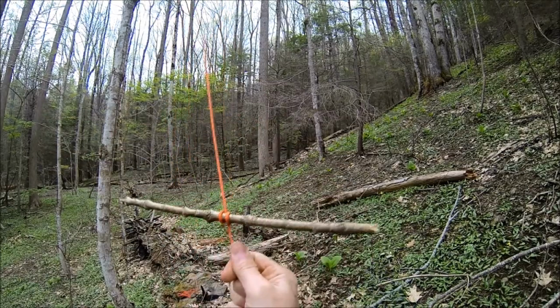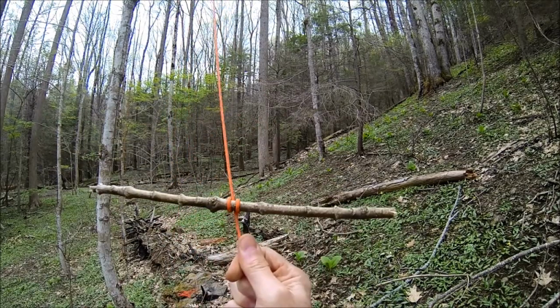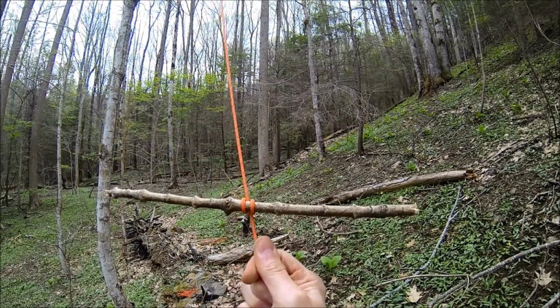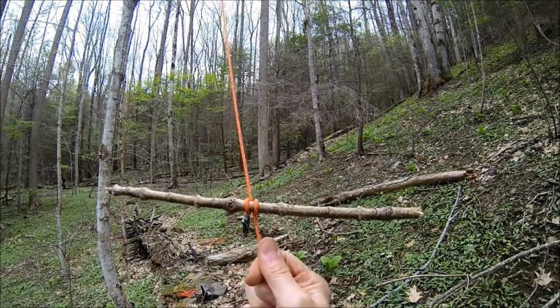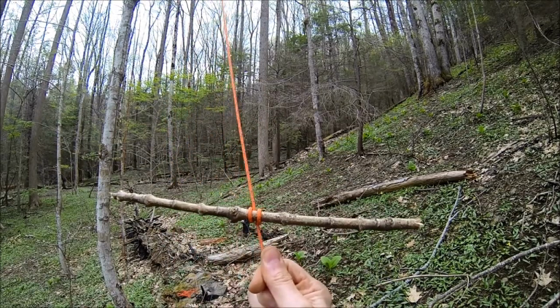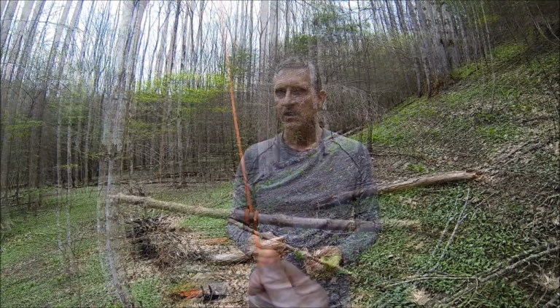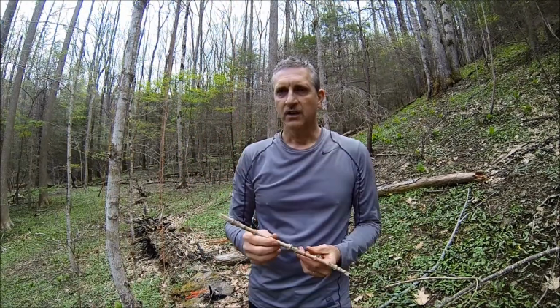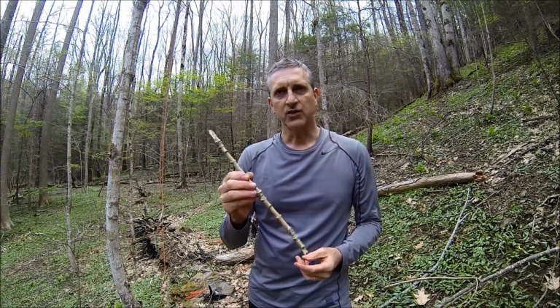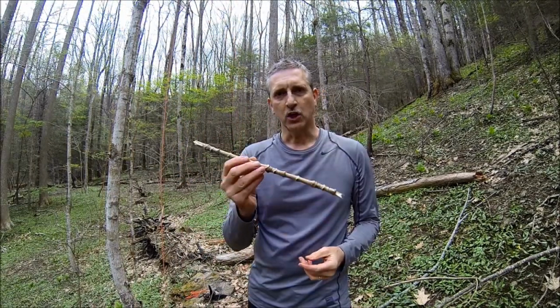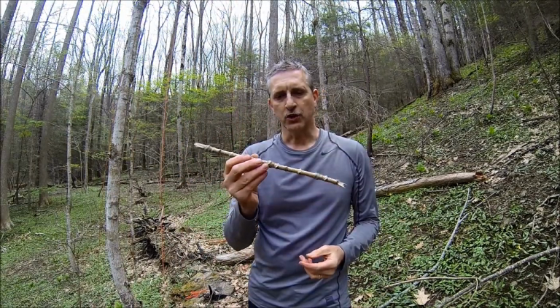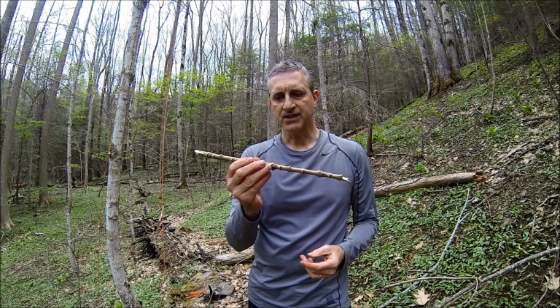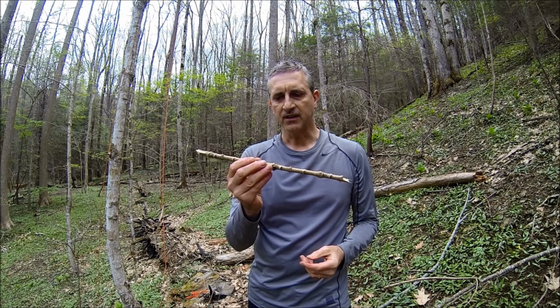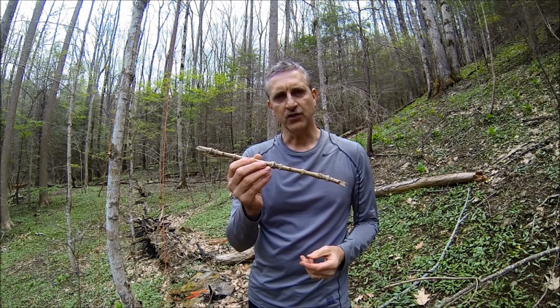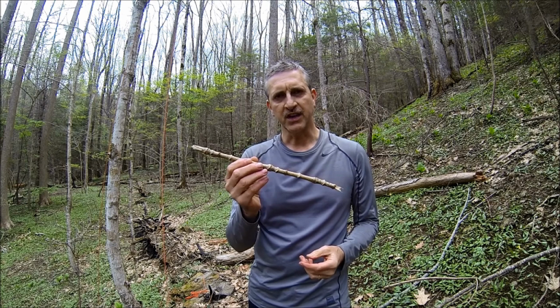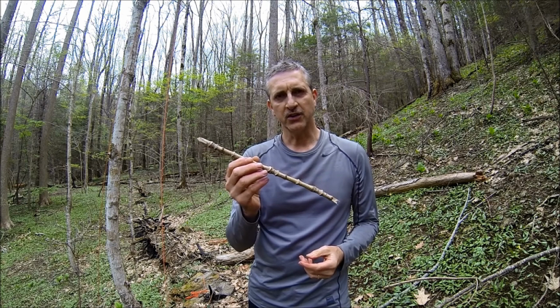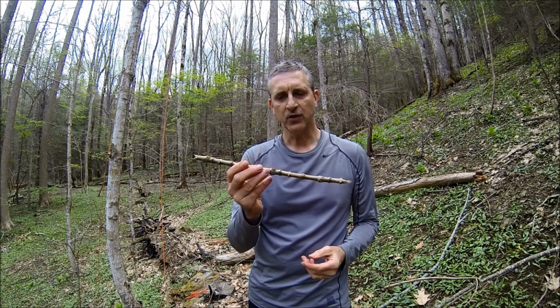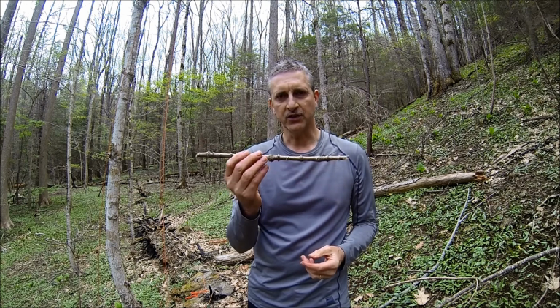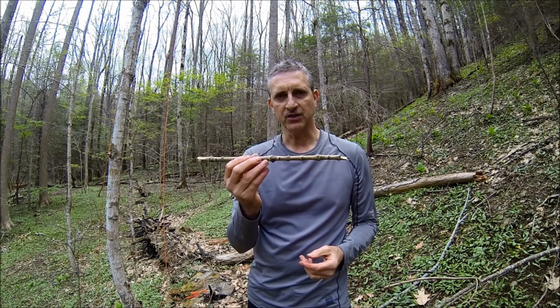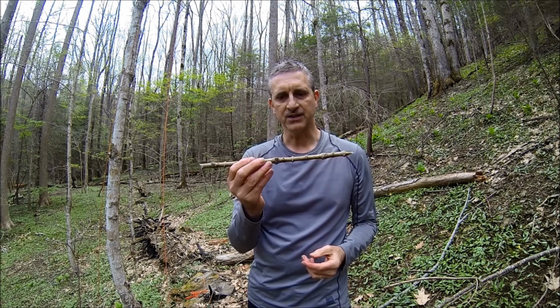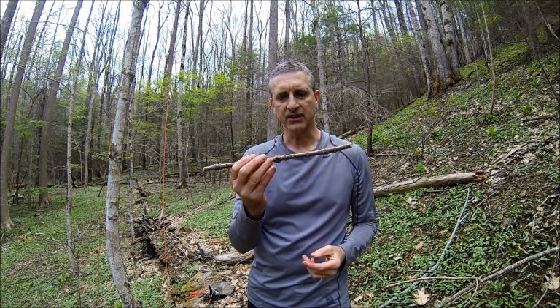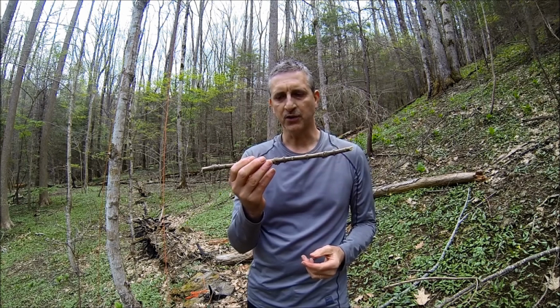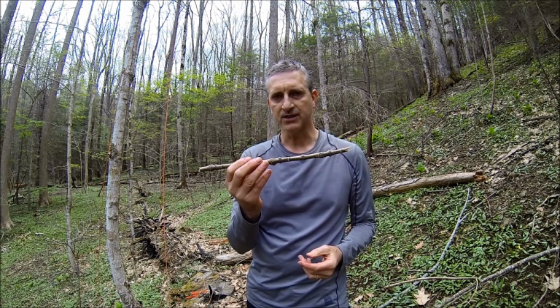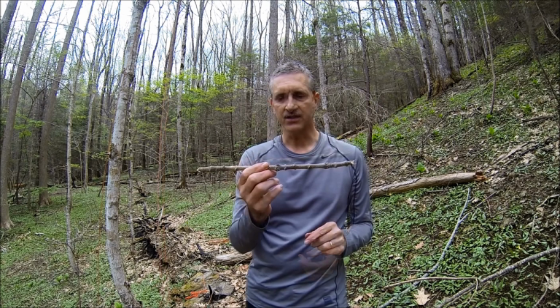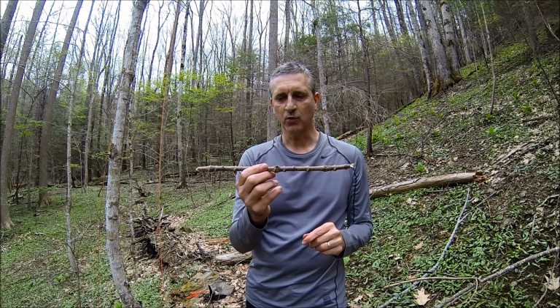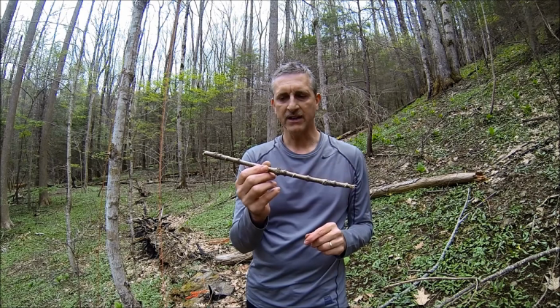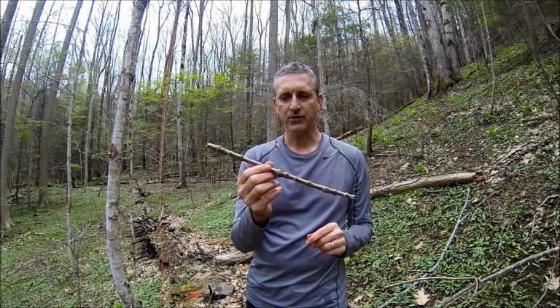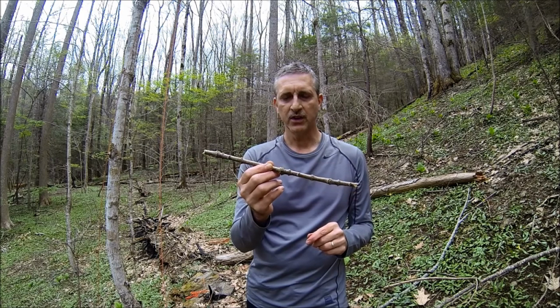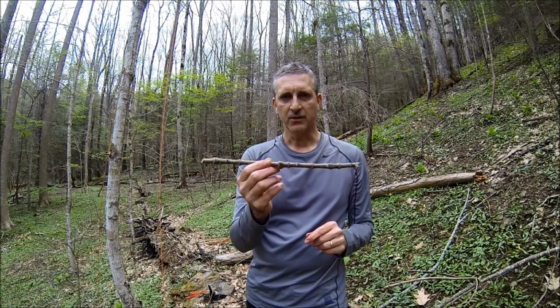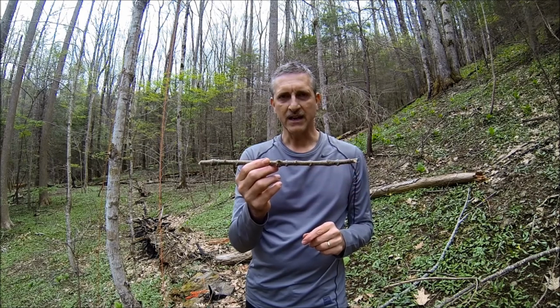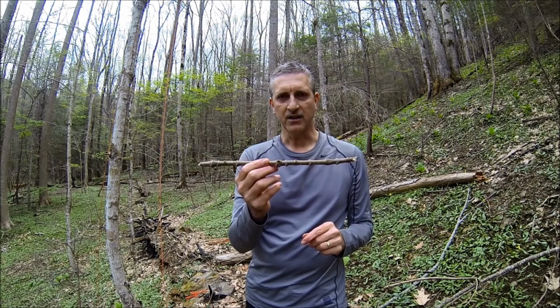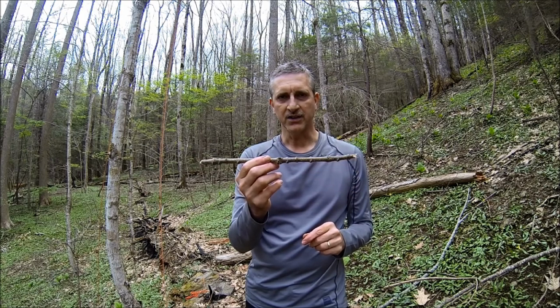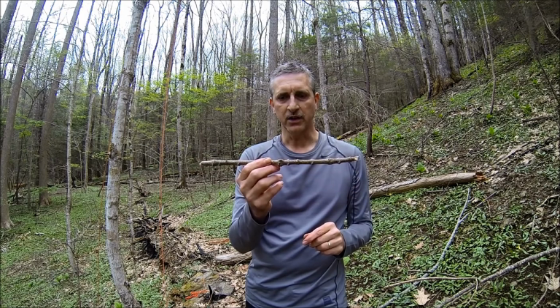I use a longer stick. If you're using a carabiner, you won't have to use this long of a stick. I use a pretty long stick so that it won't pass through the bag when it's clipped.